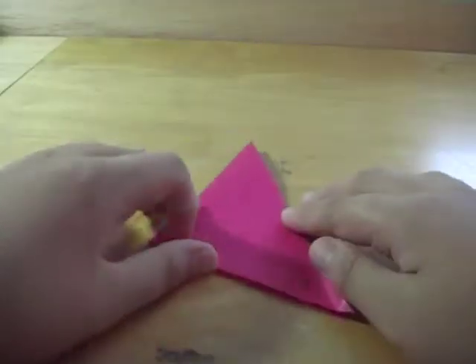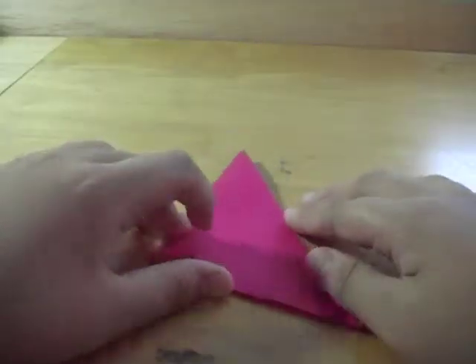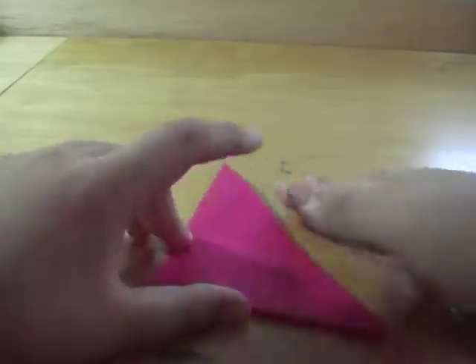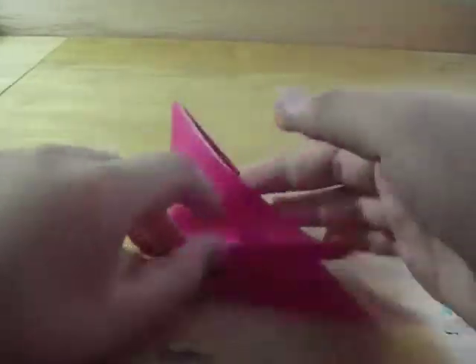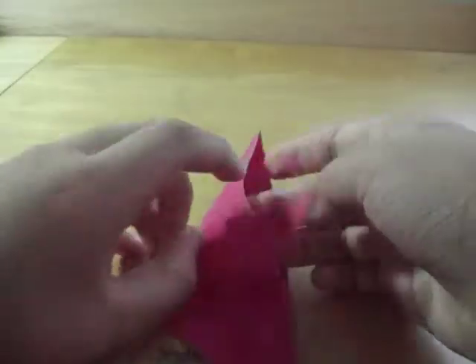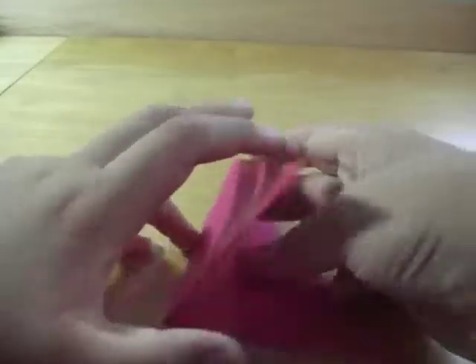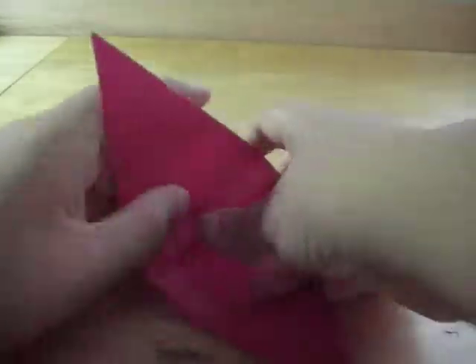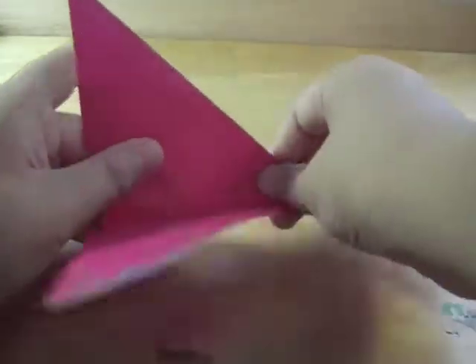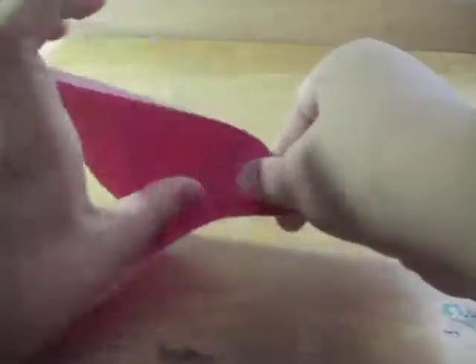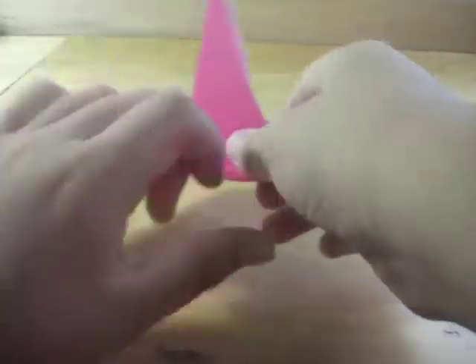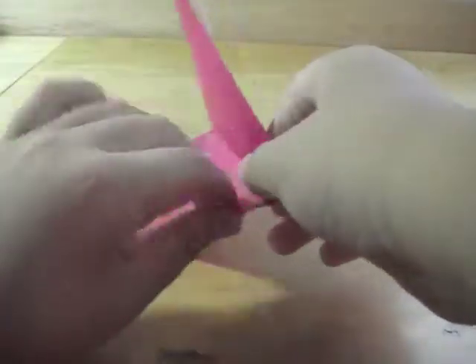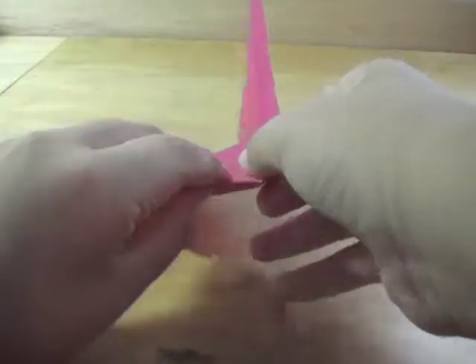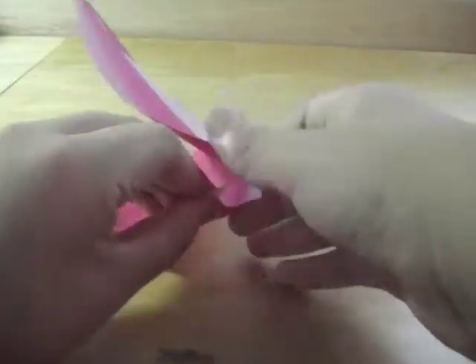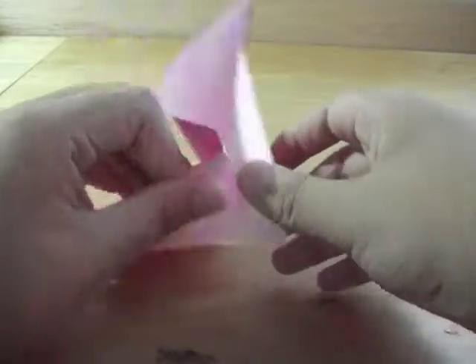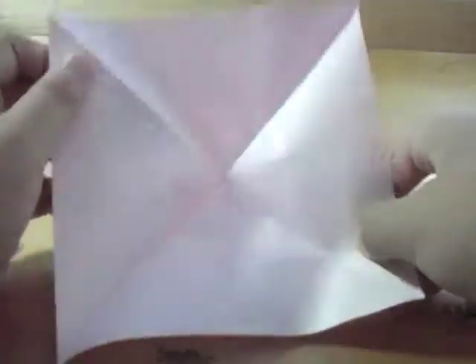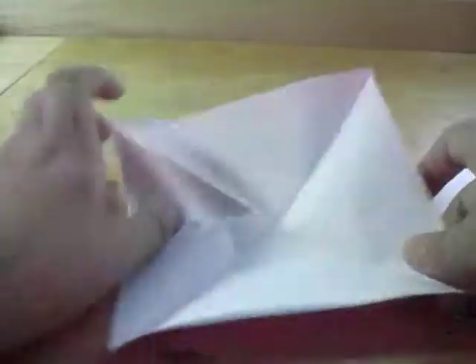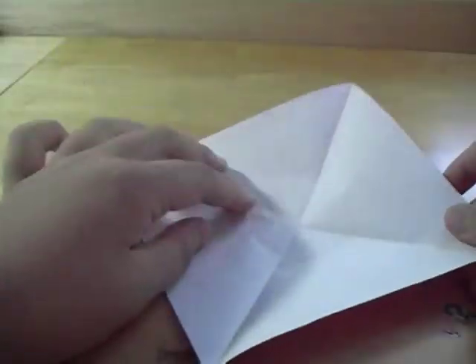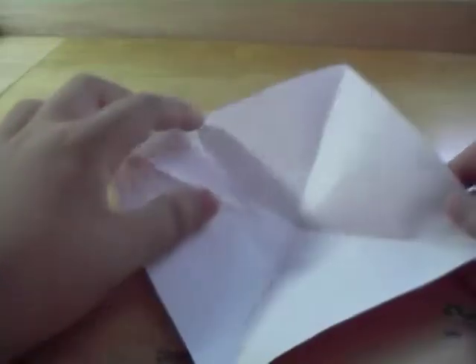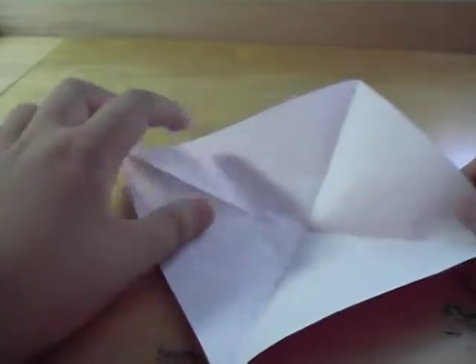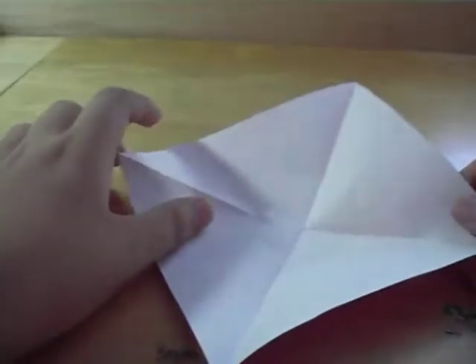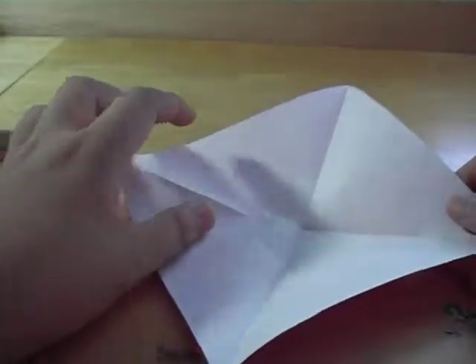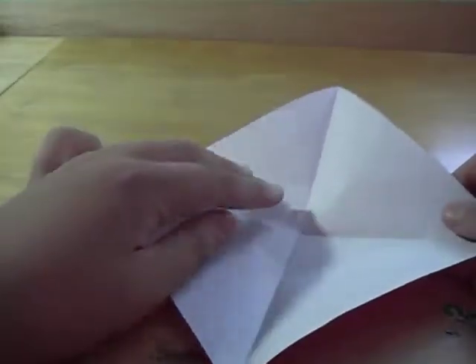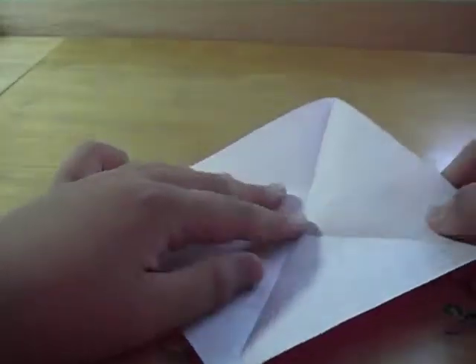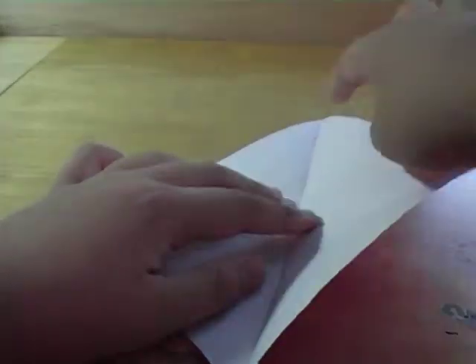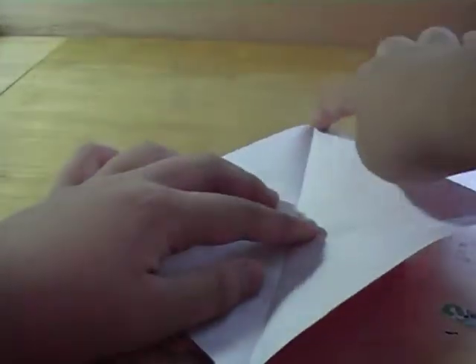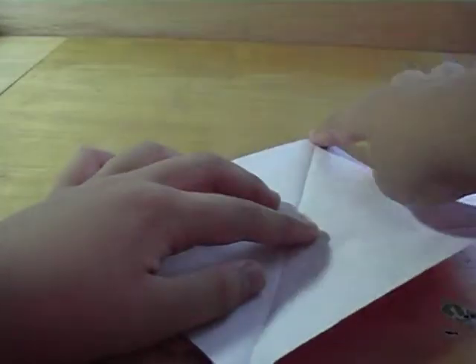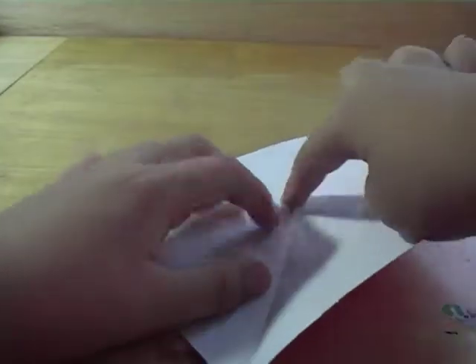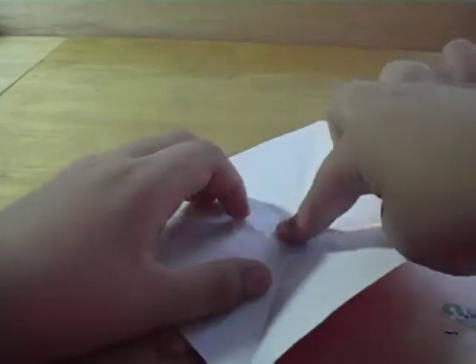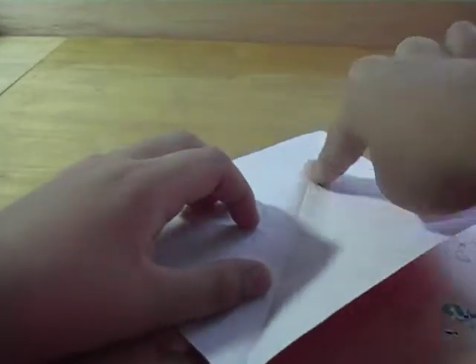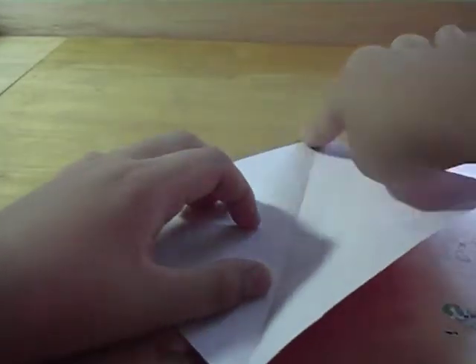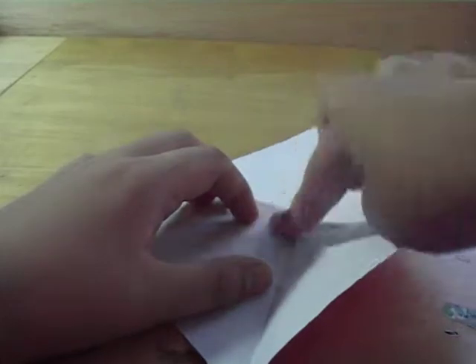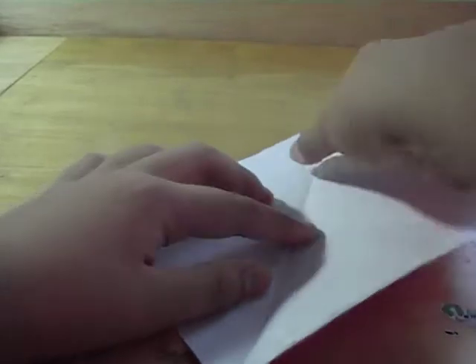So now you've got this. Unfold all the flaps now — unfold all the things you folded. Now it looks like this. Now just fold the top down to the middle crease, top to middle.